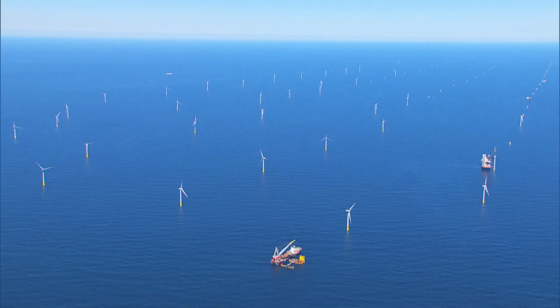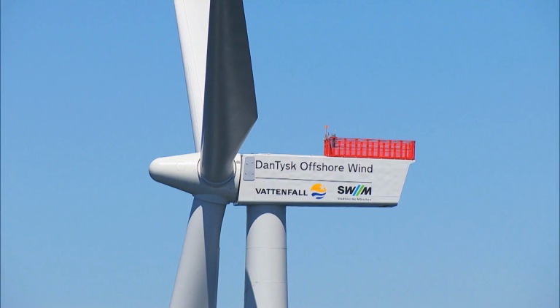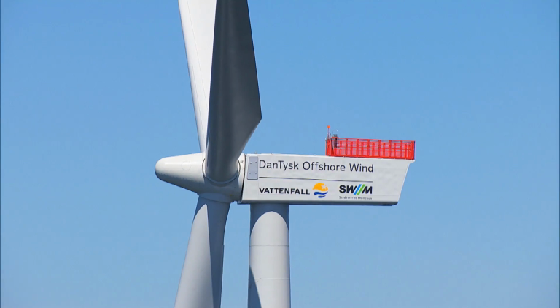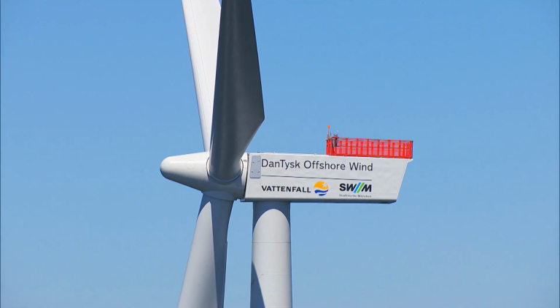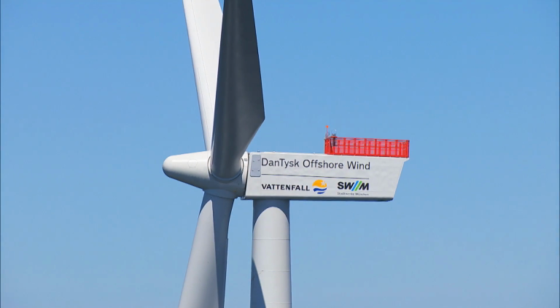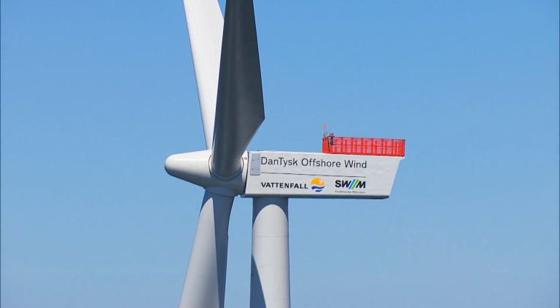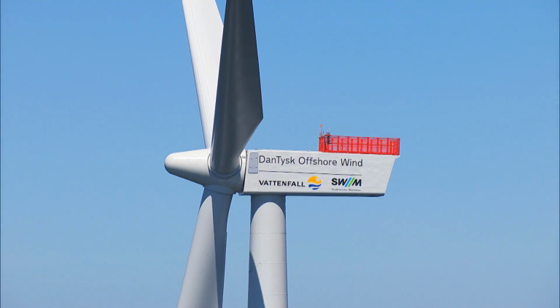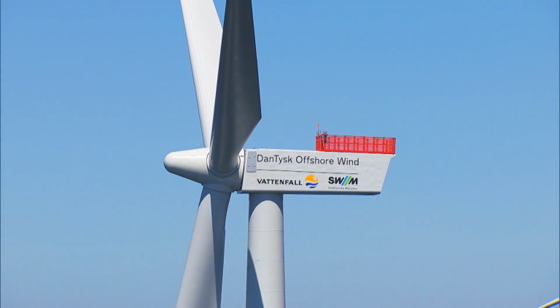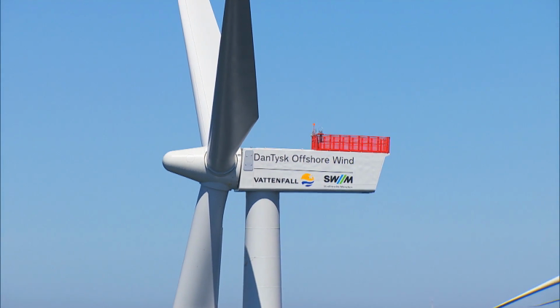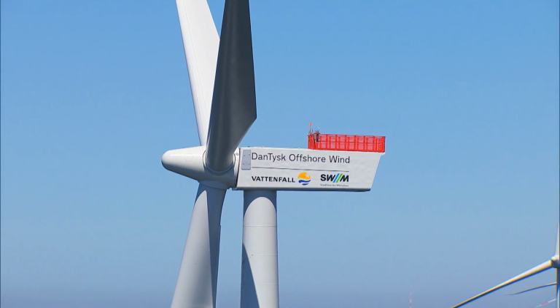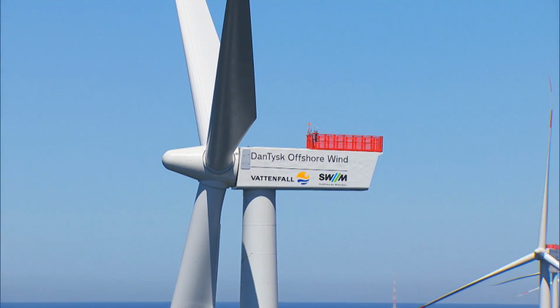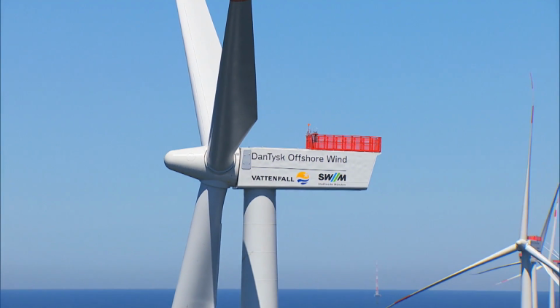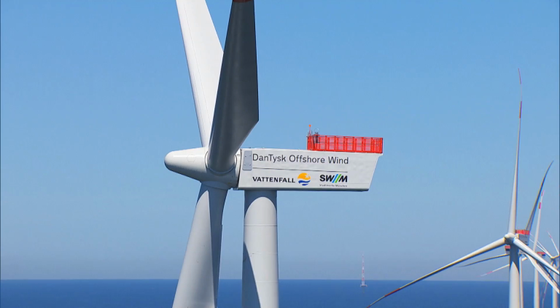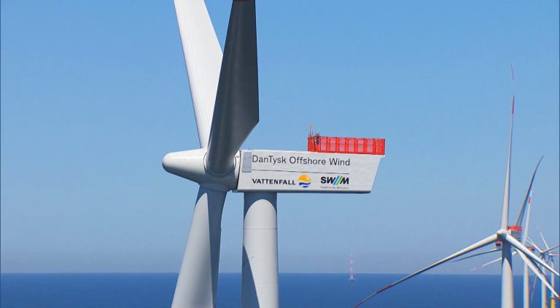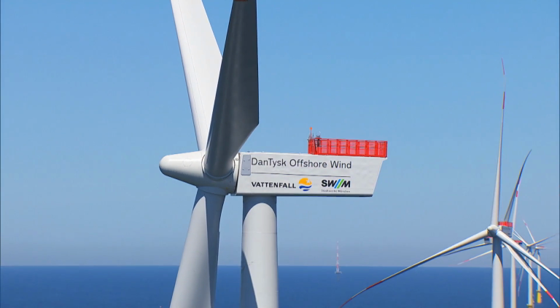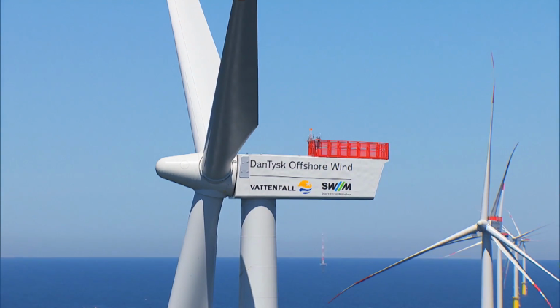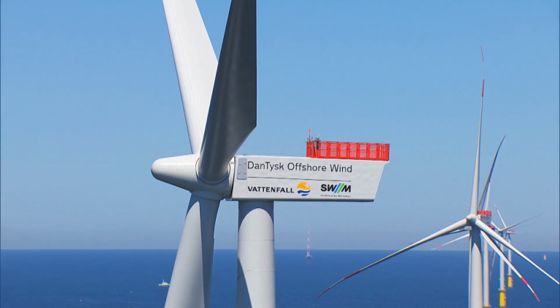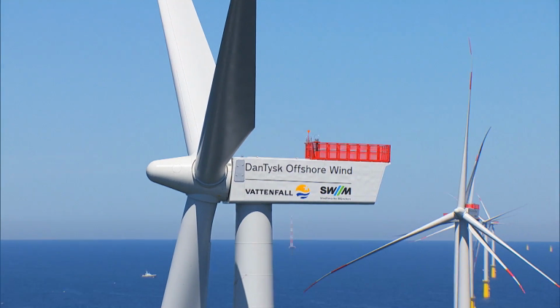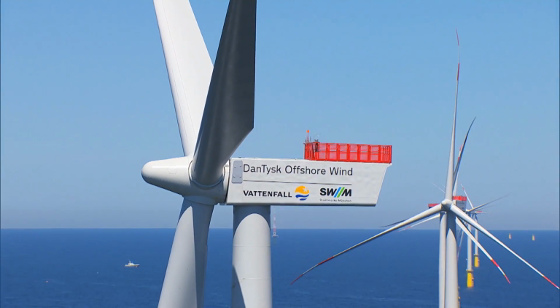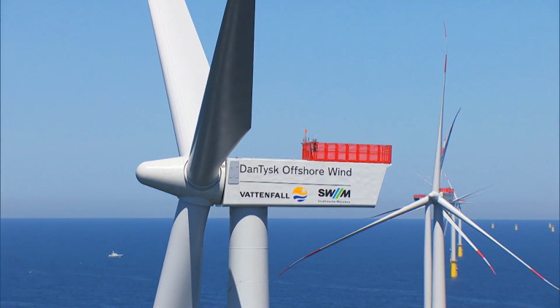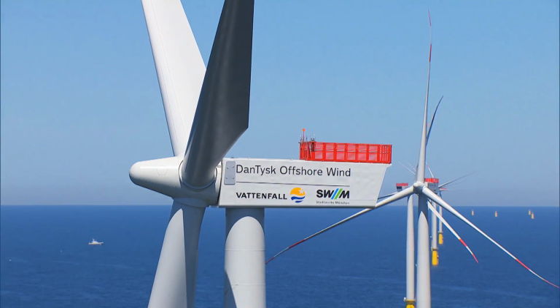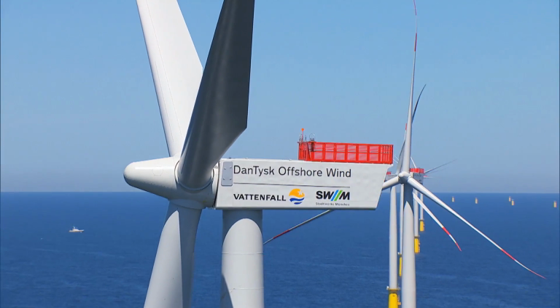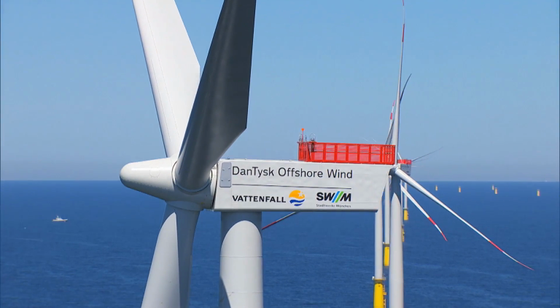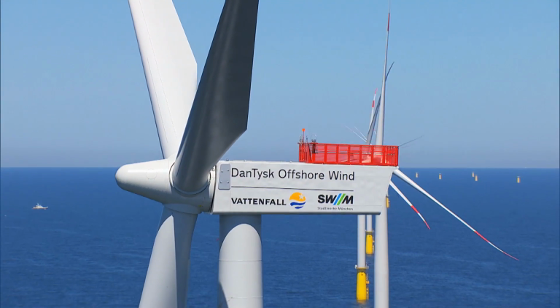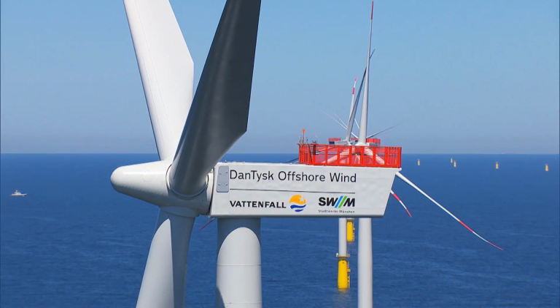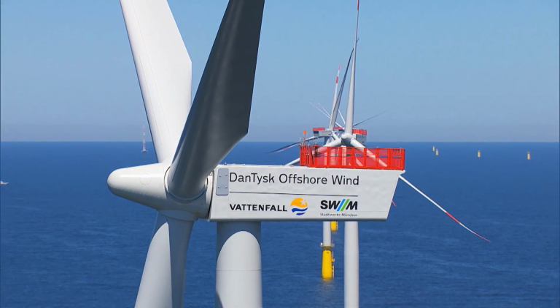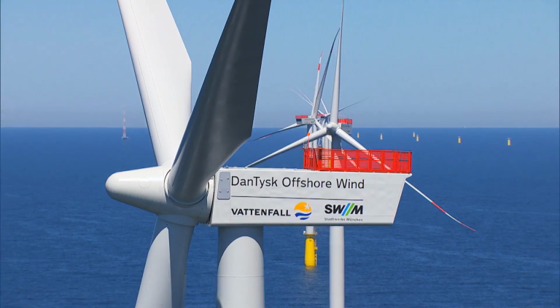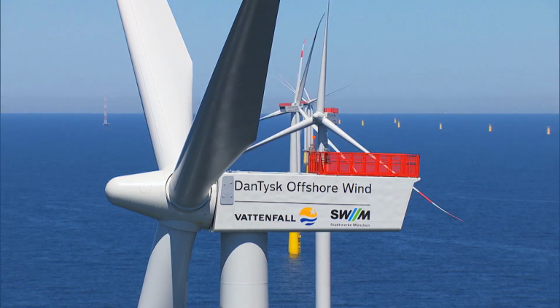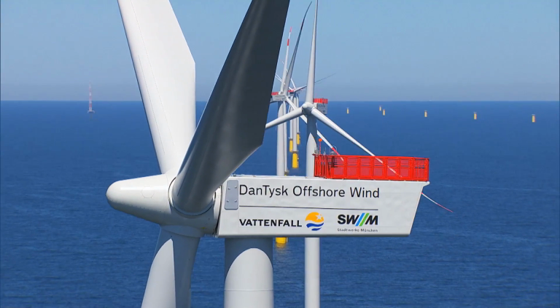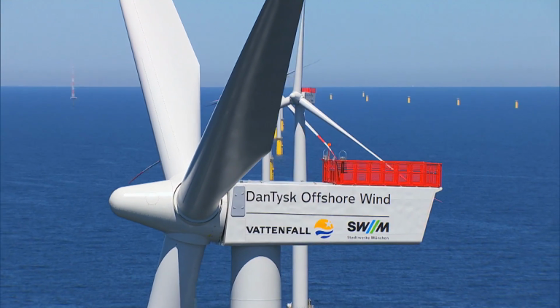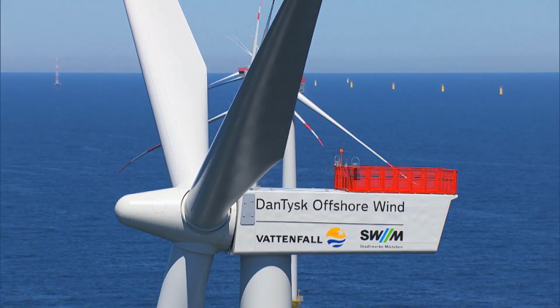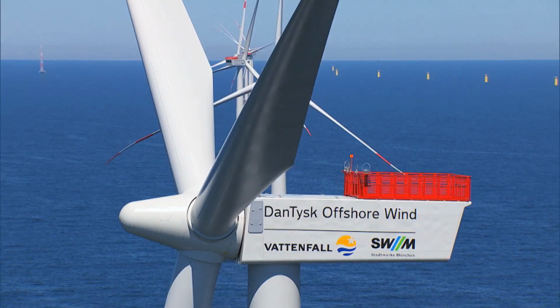In the future, renewable energy will become Vattenfall's core business and wind power plays a crucial role in the company's strategy.